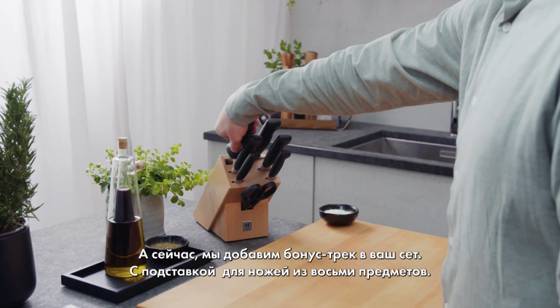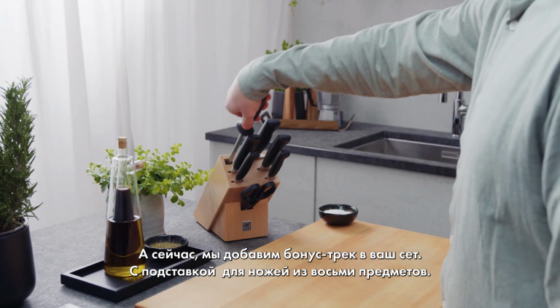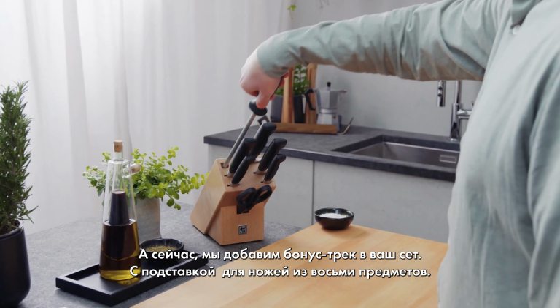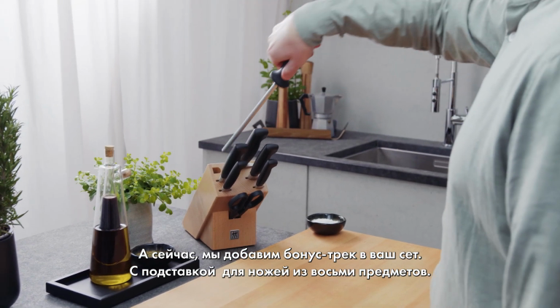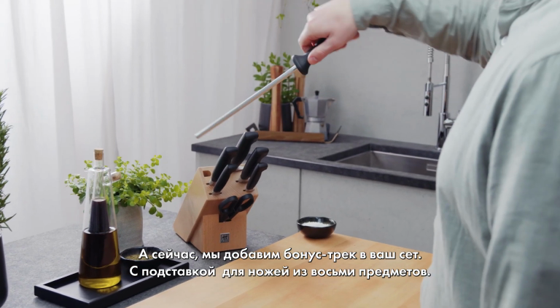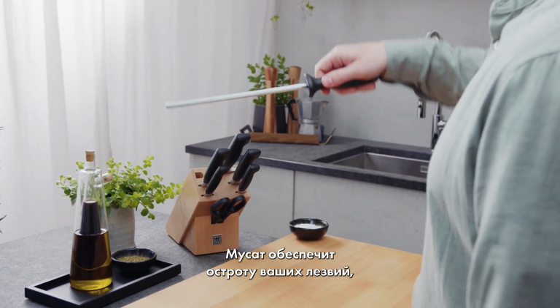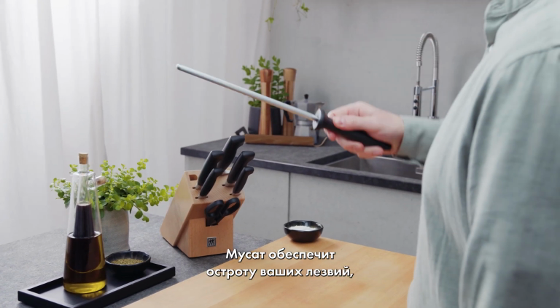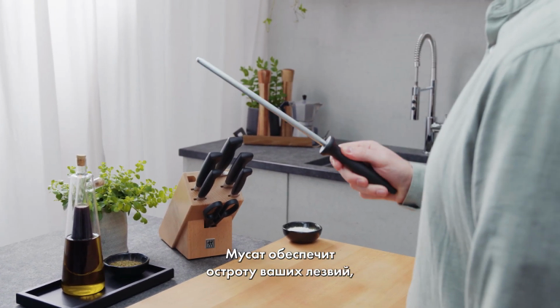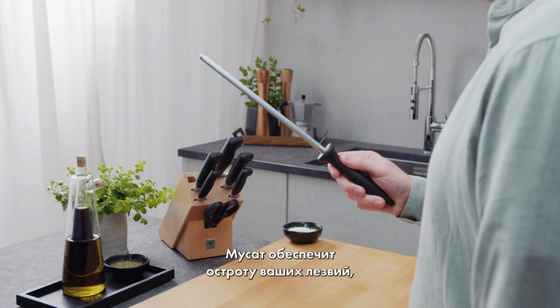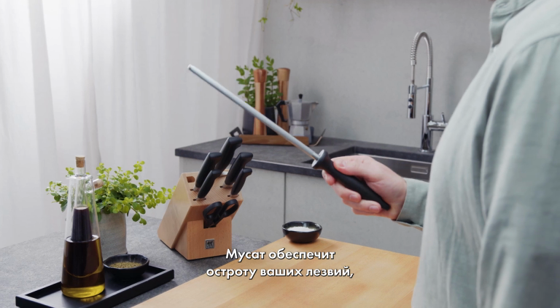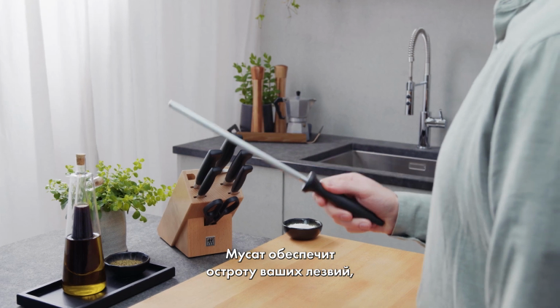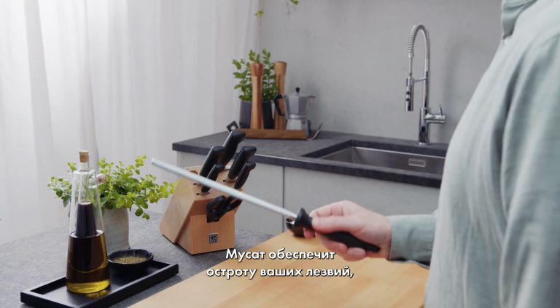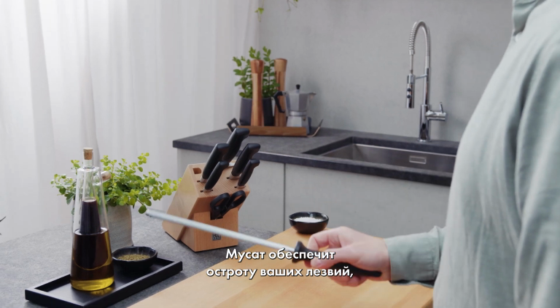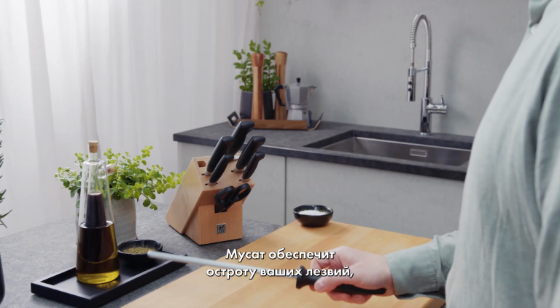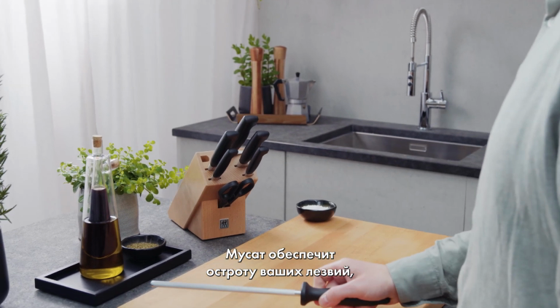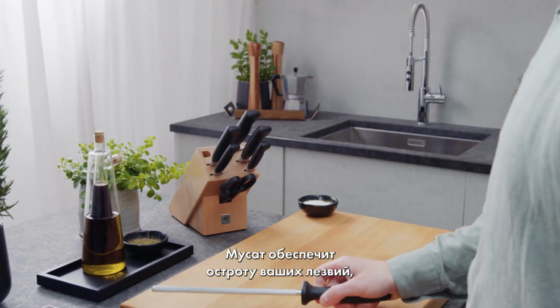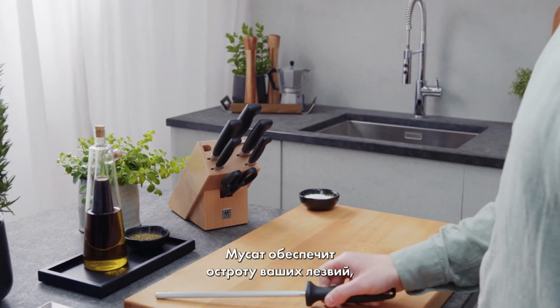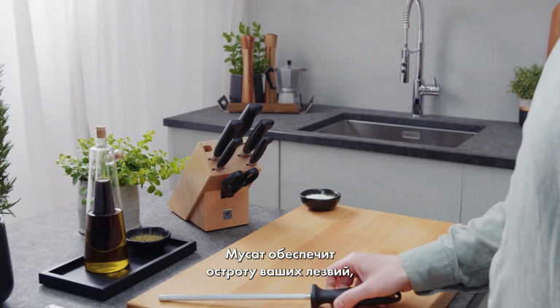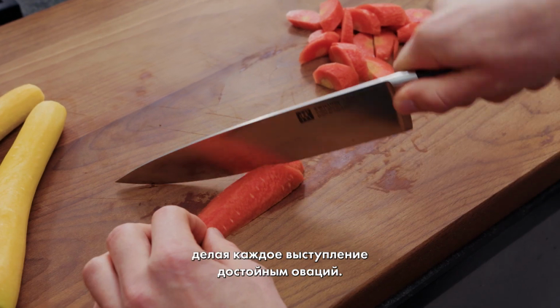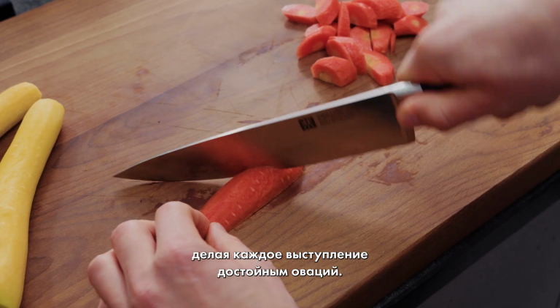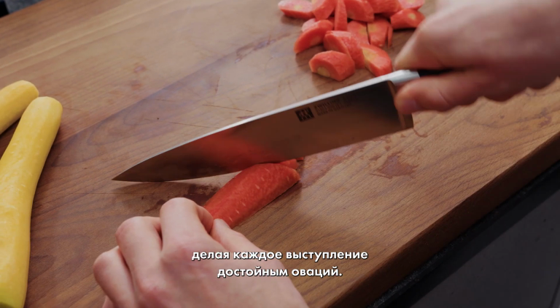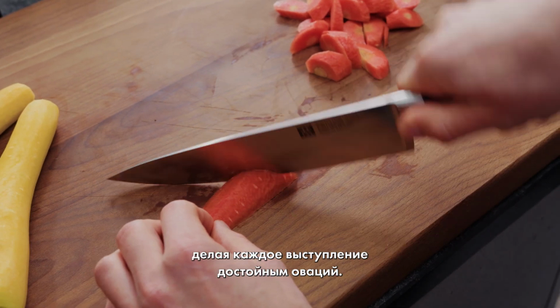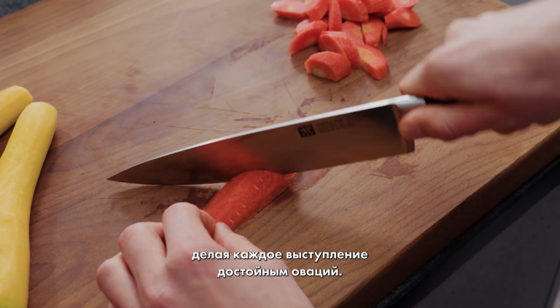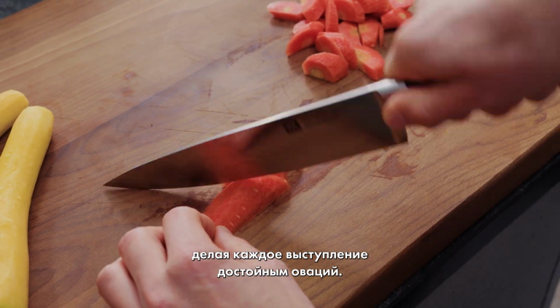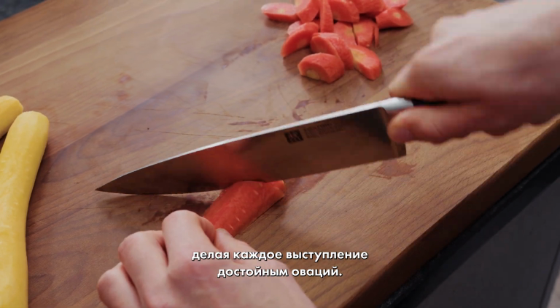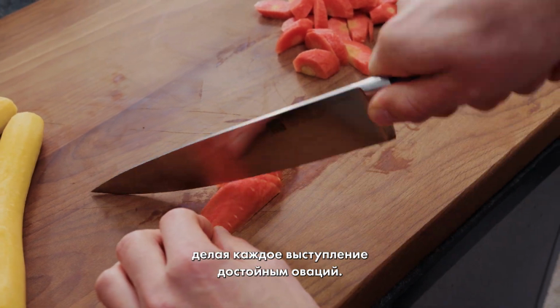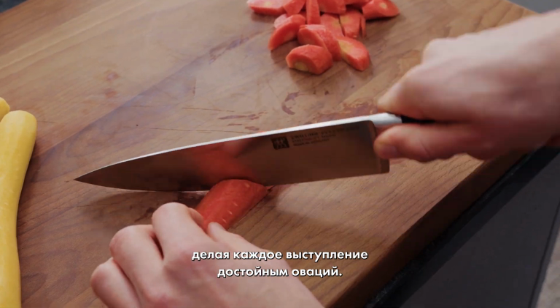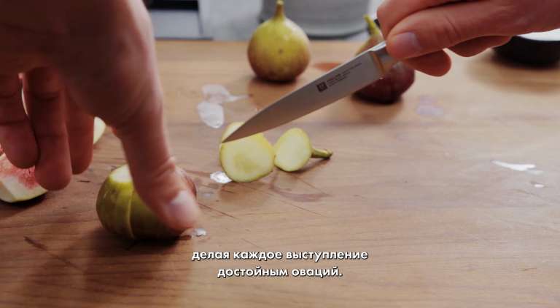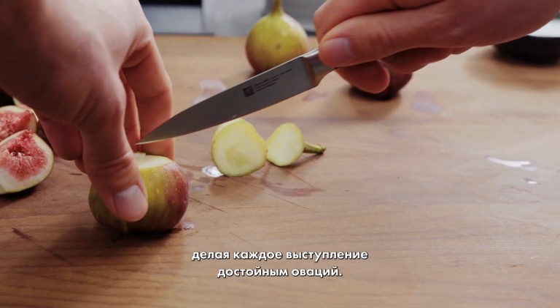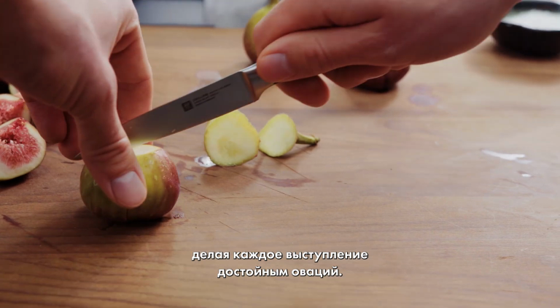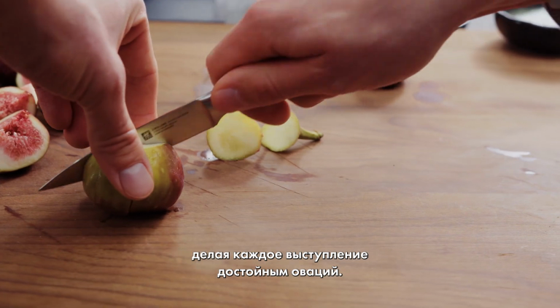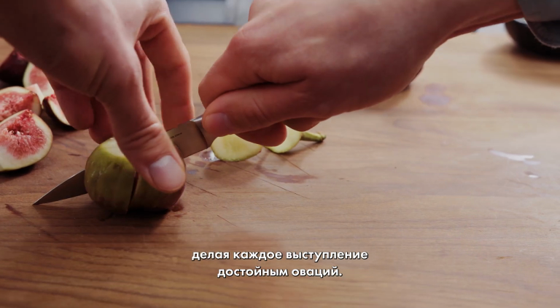Here's where we add a bonus track with the 8-piece knife block: the sharpening steel. It orchestrates the sharpness of your blades, making each slicing performance worthy of a standing ovation.